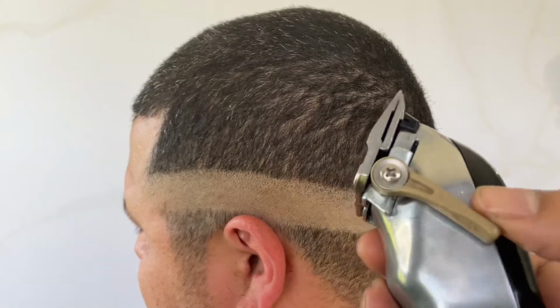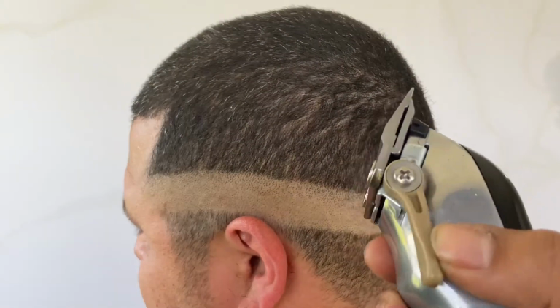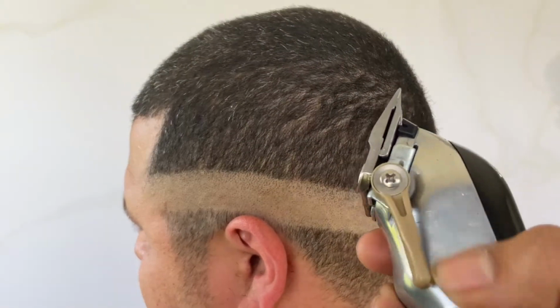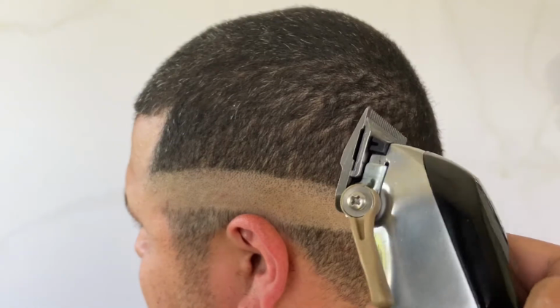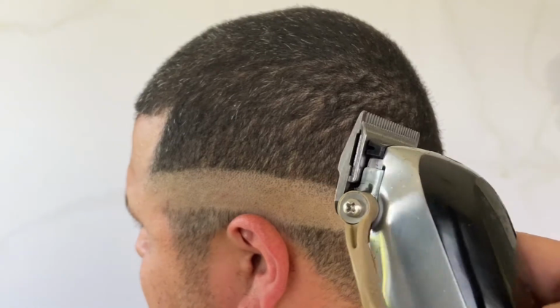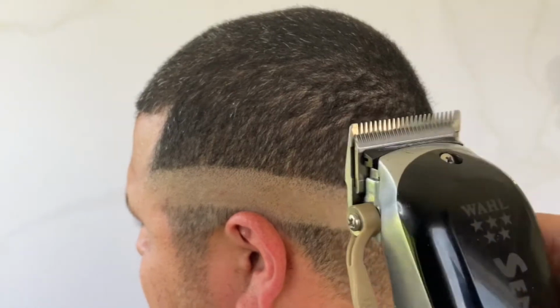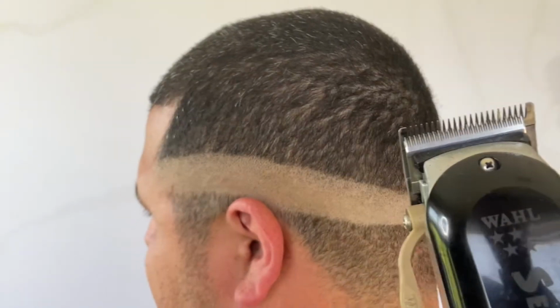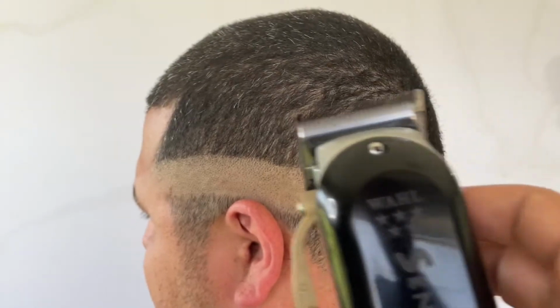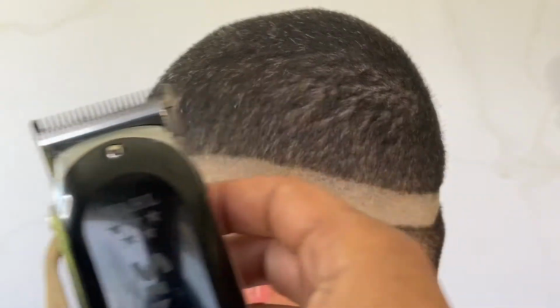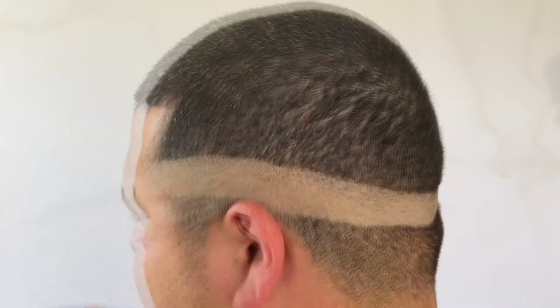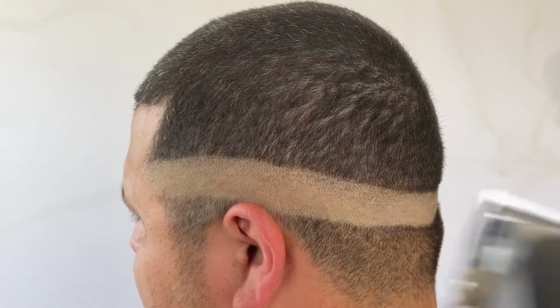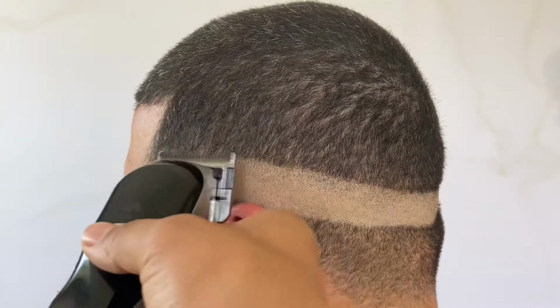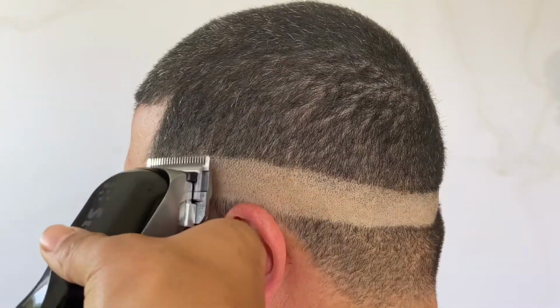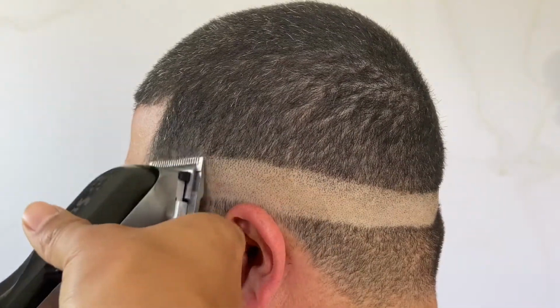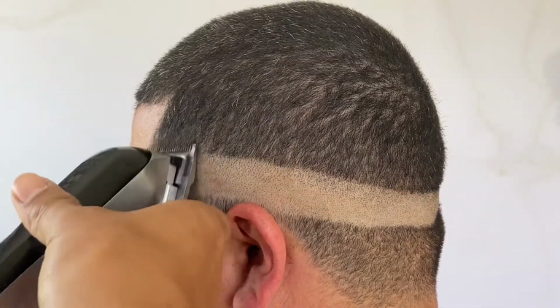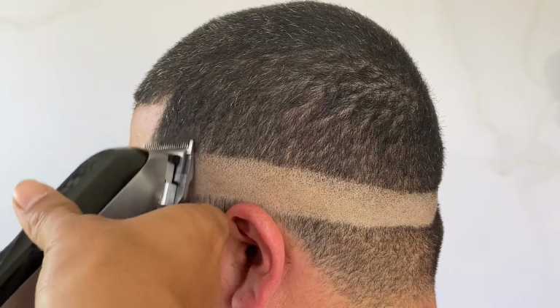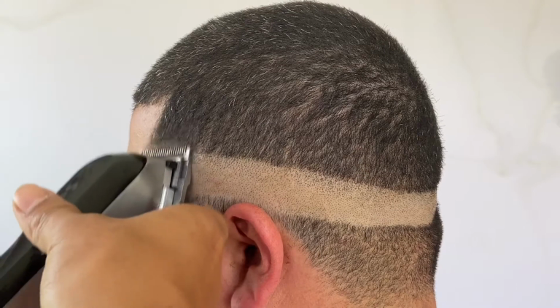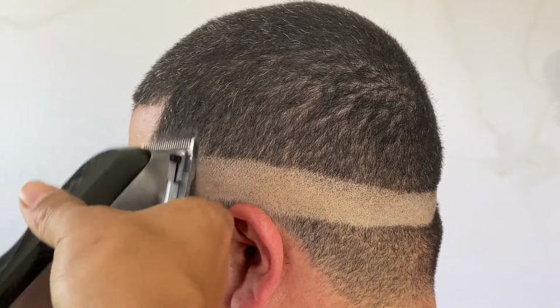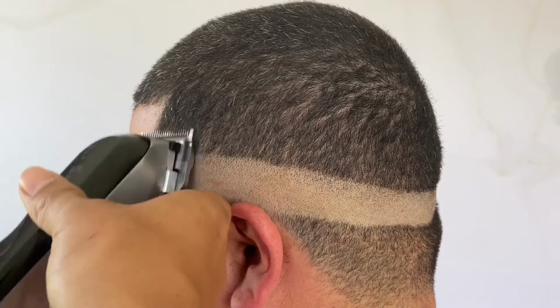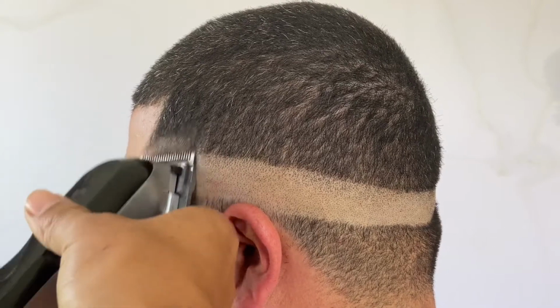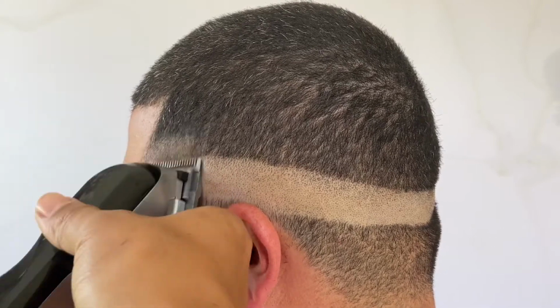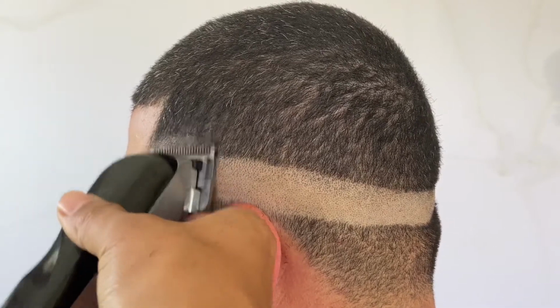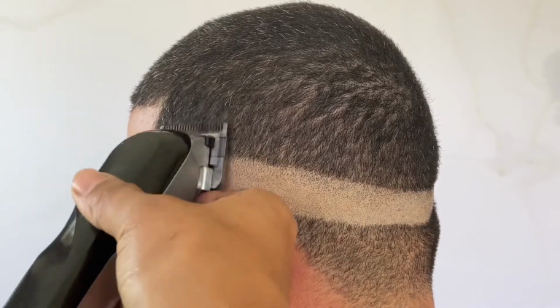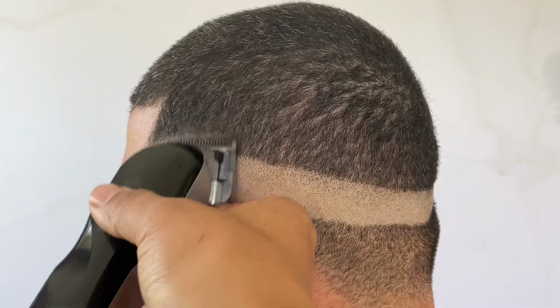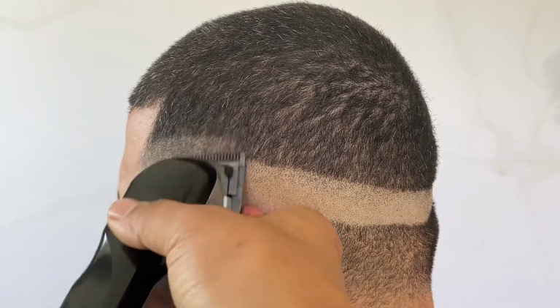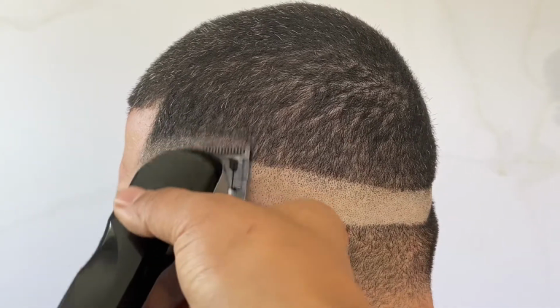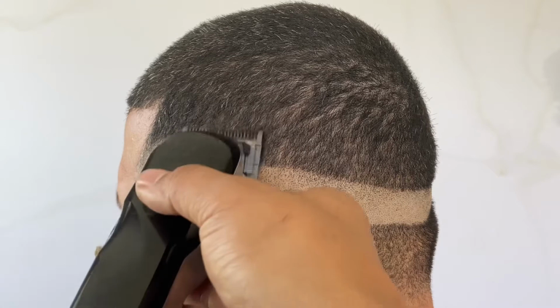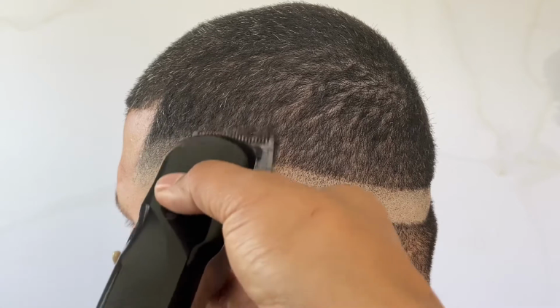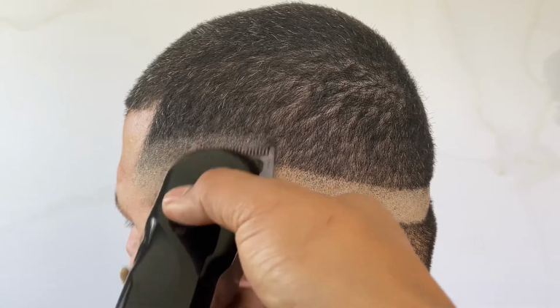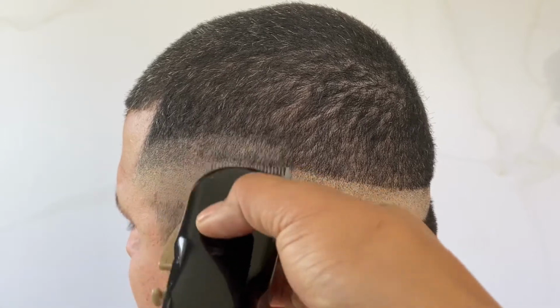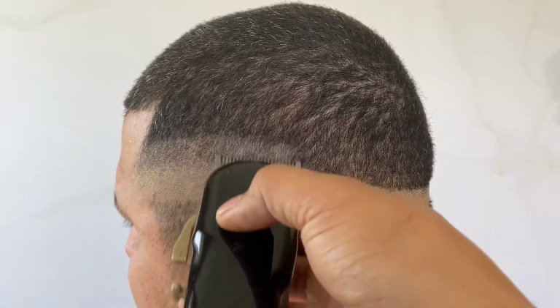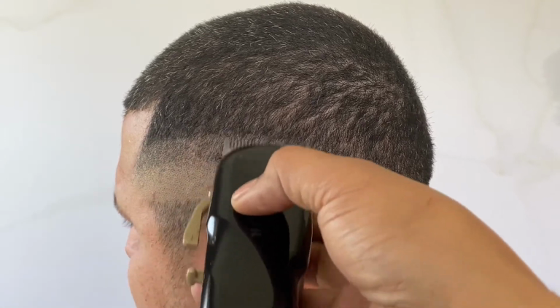Alright YouTube, that was my son right there, but let's jump right into this haircut. I'm going to show y'all today how to do a mid bald fade. If you're having trouble with it, look at this video and follow these guidelines — it'll help you master the cut and get it down.